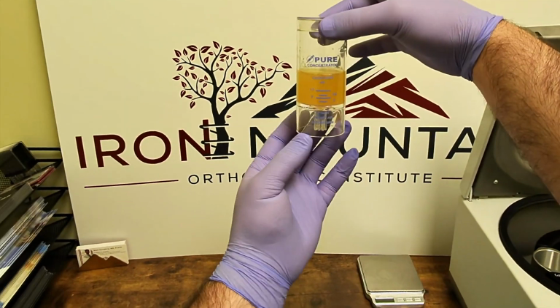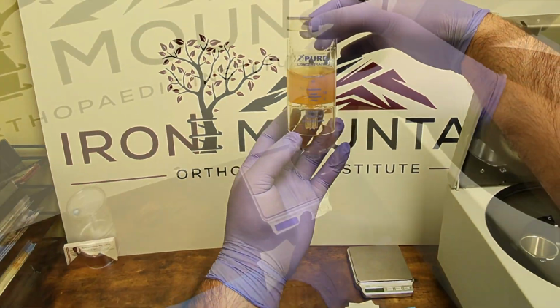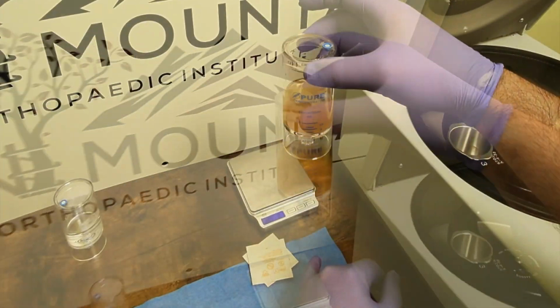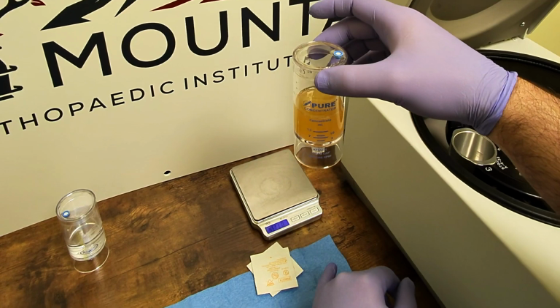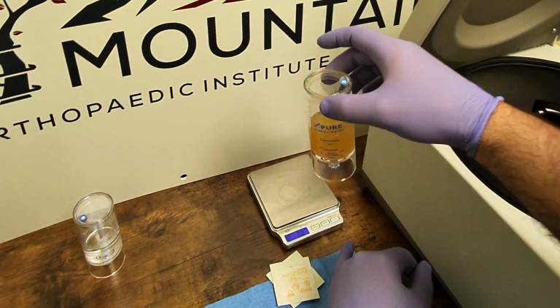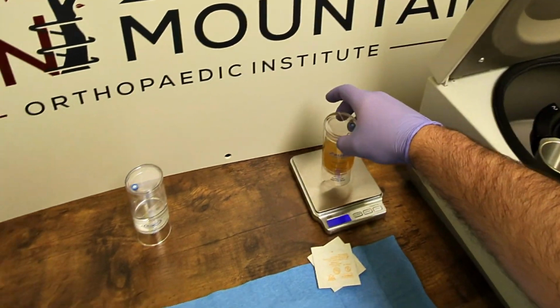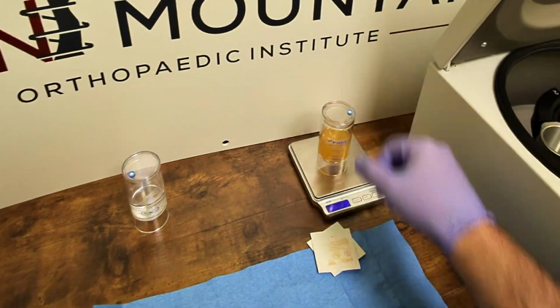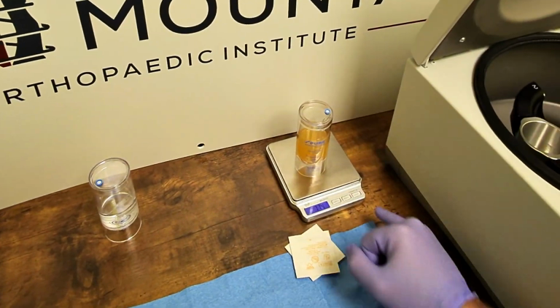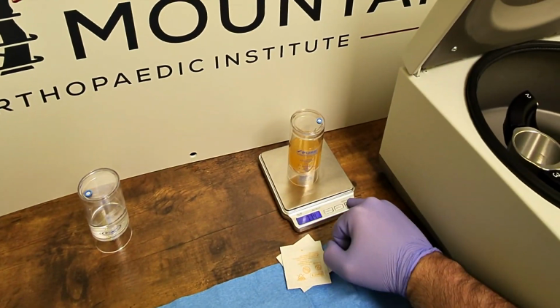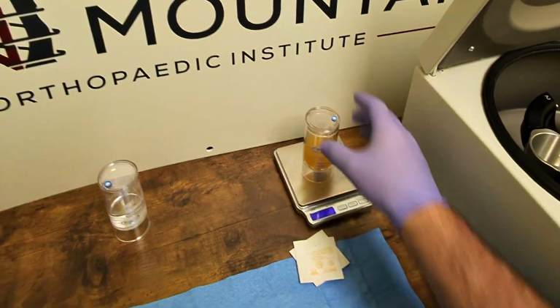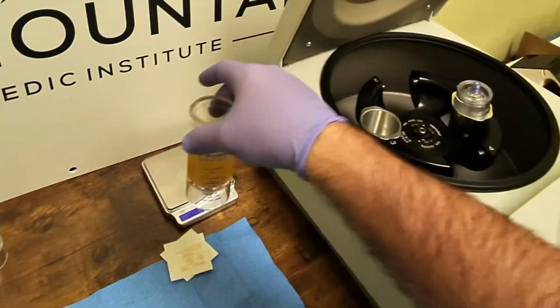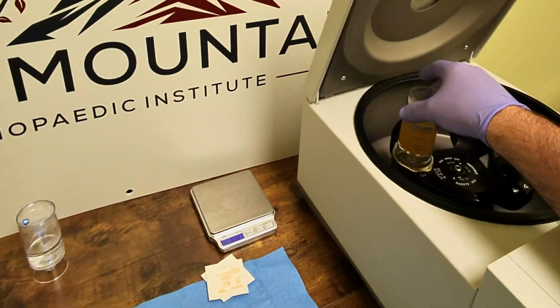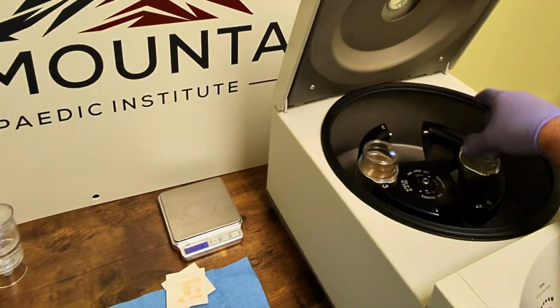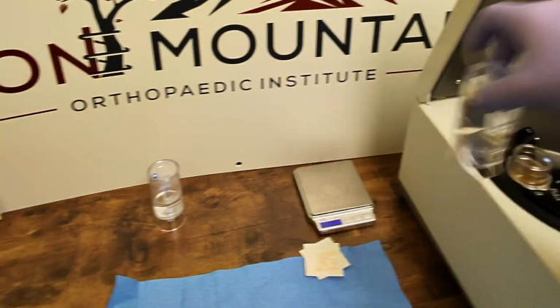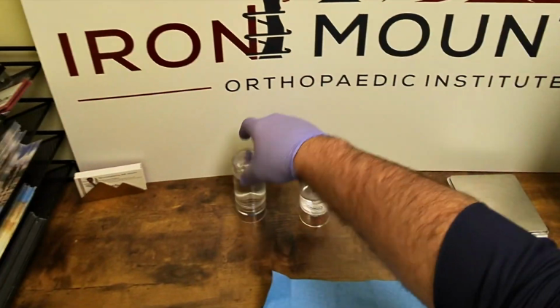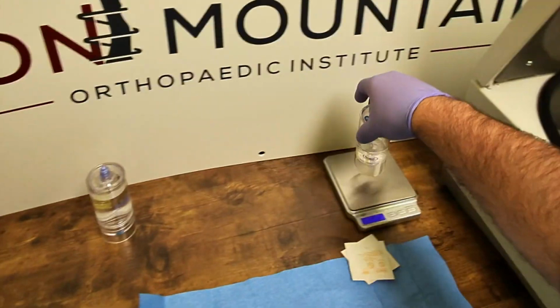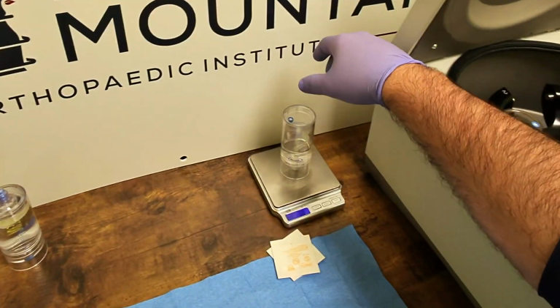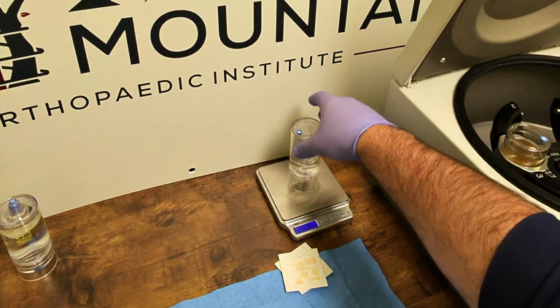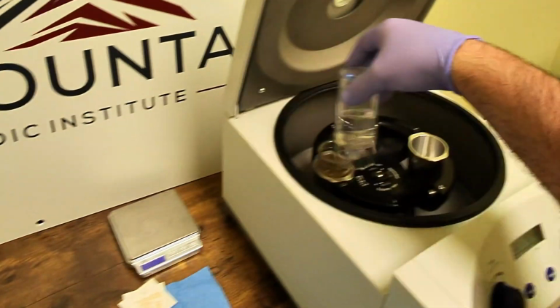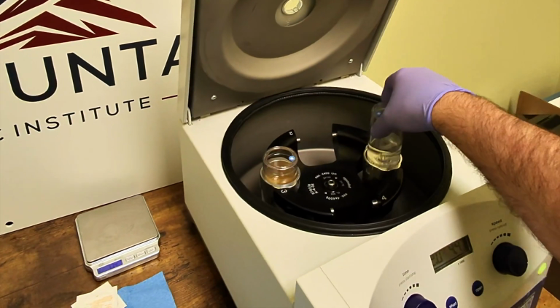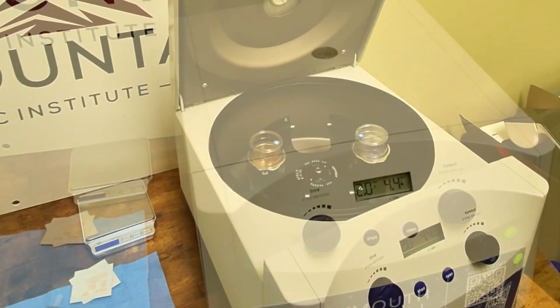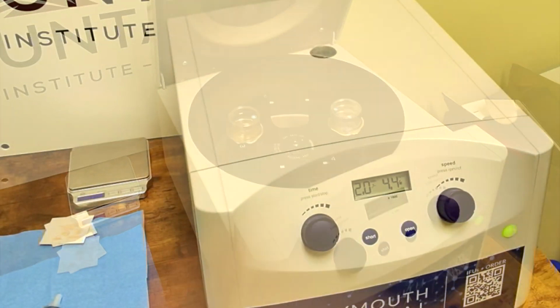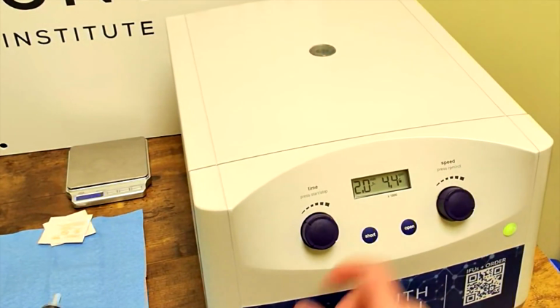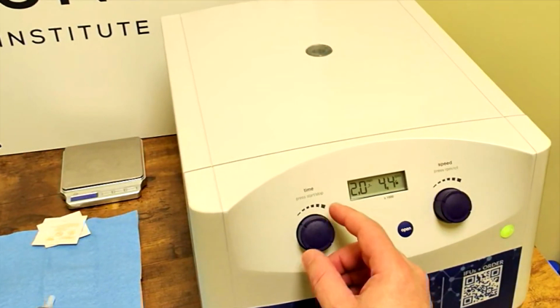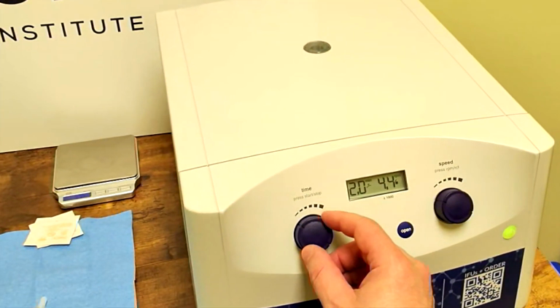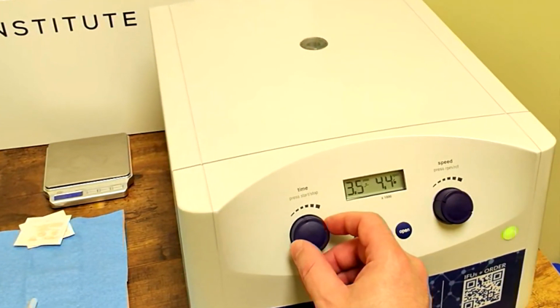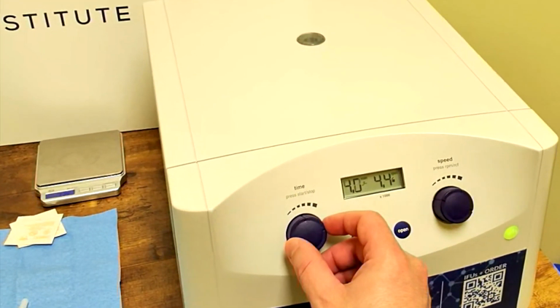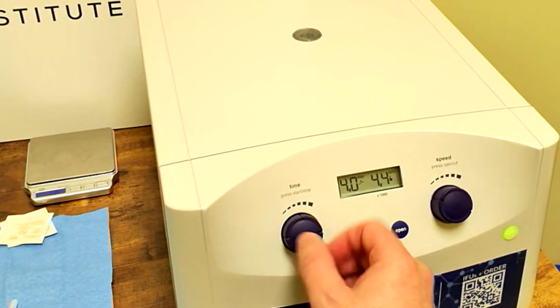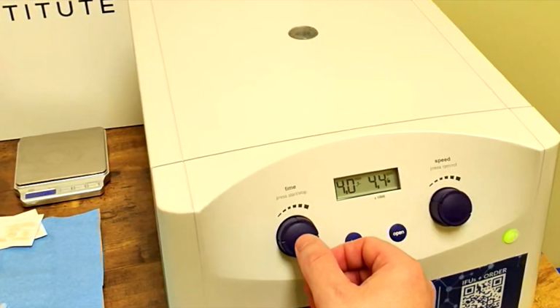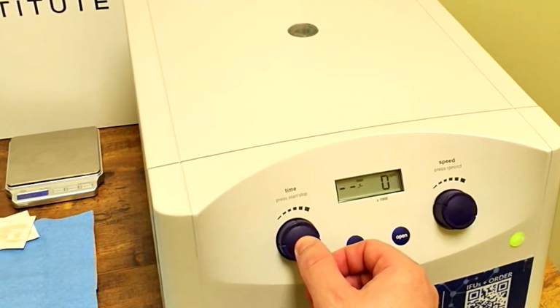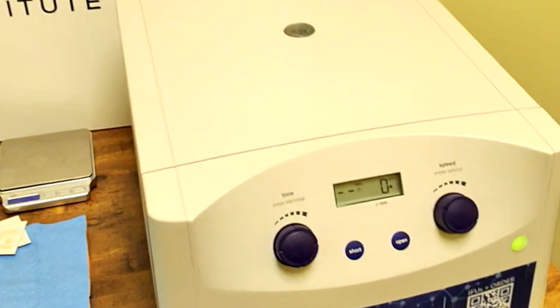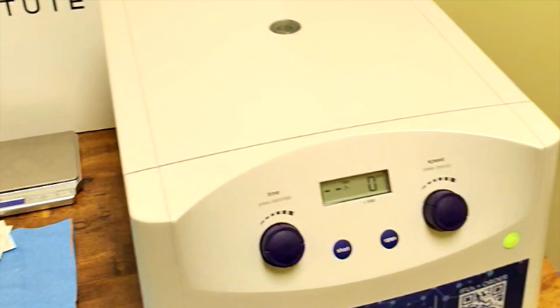The concentrator device is weighed and placed into the centrifuge with a counterbalance confirmed to be within 3 grams of the weight of the concentrator device. The second spin is at 4,400 RPM for 4 minutes.